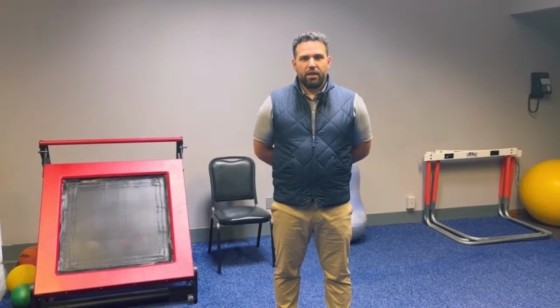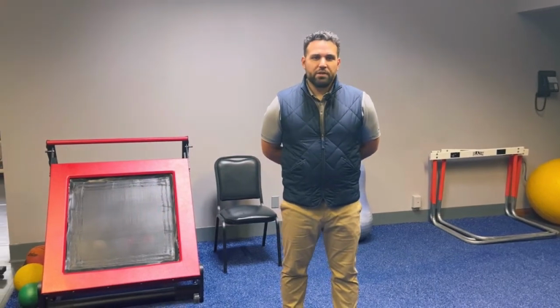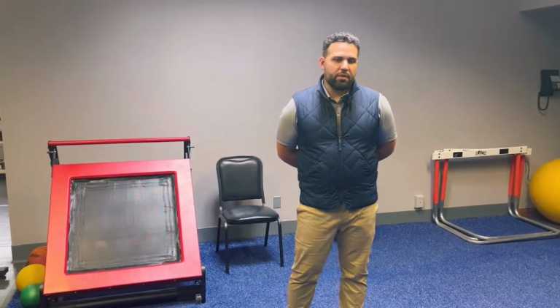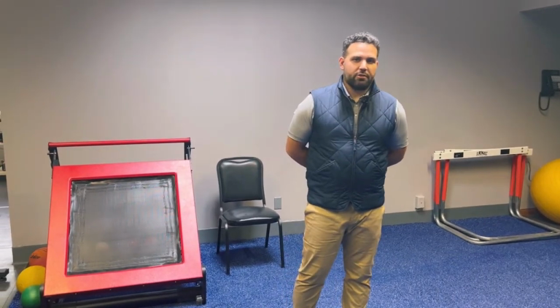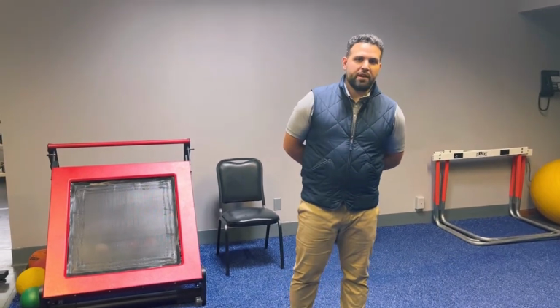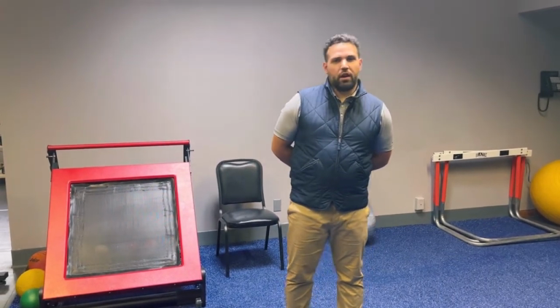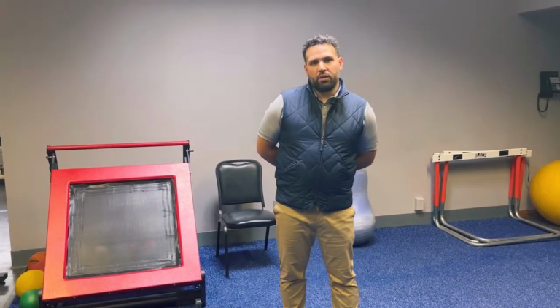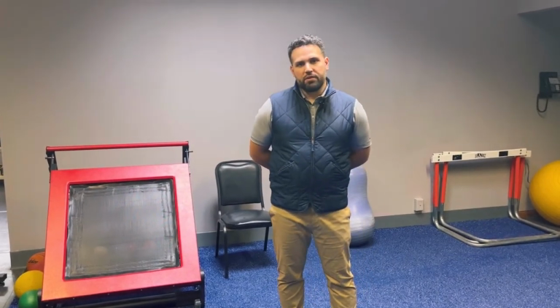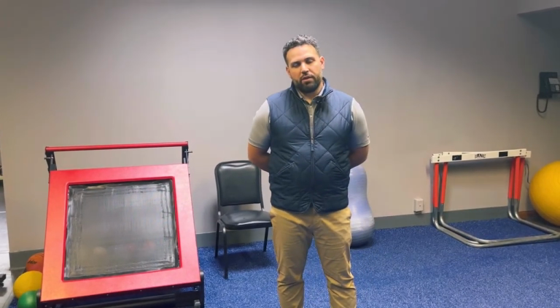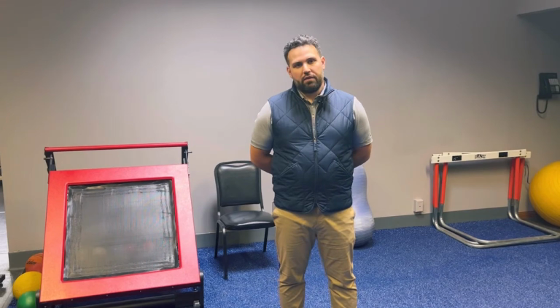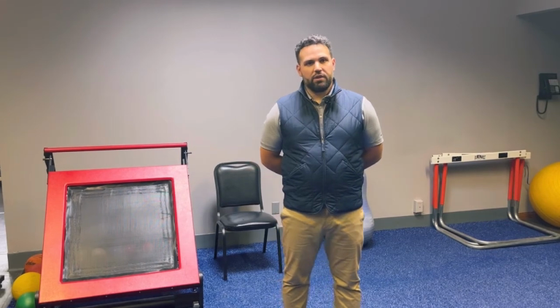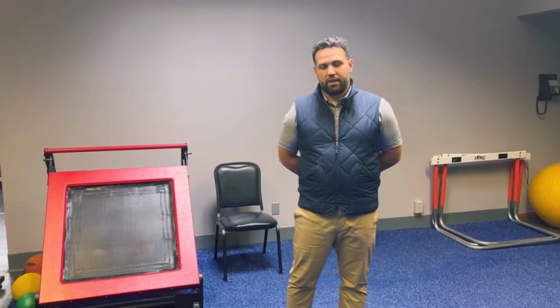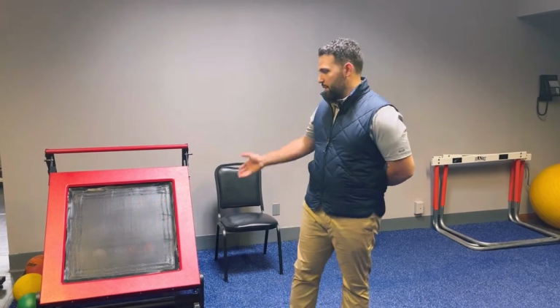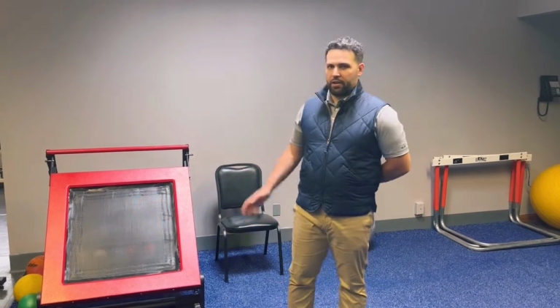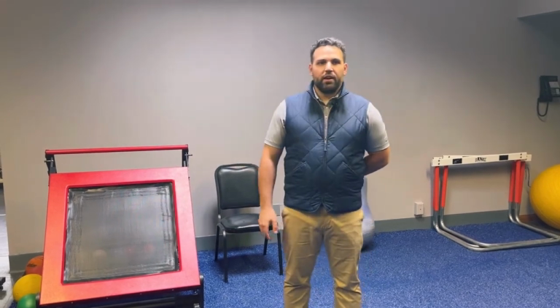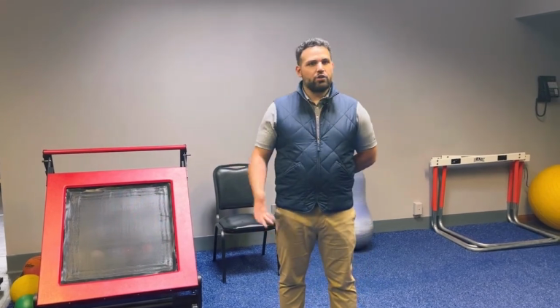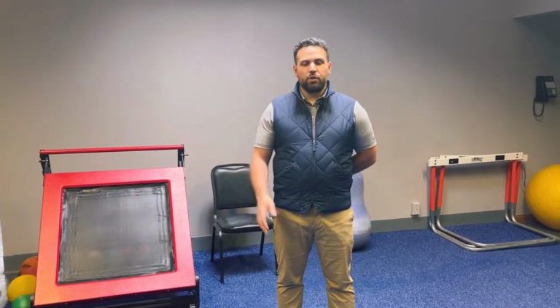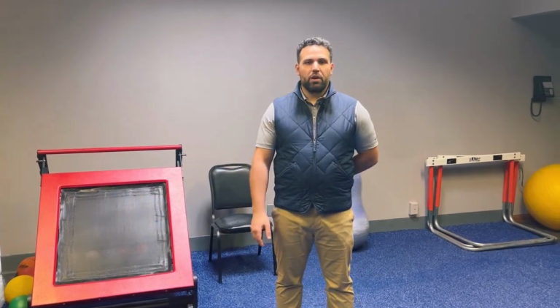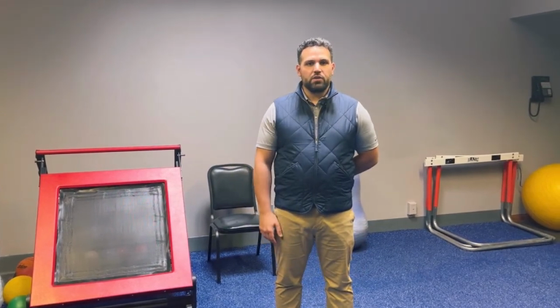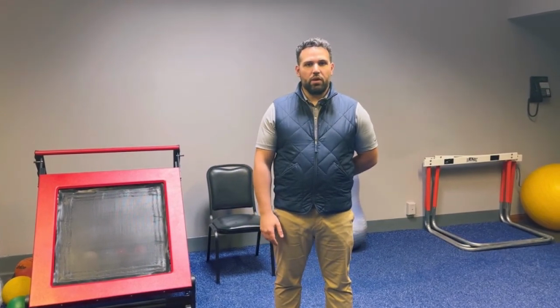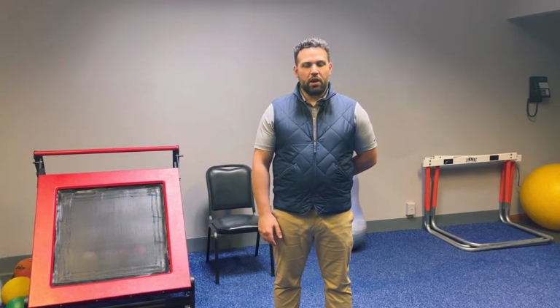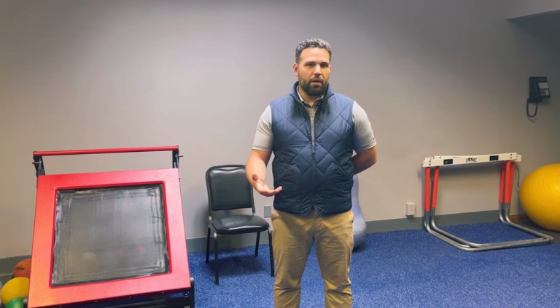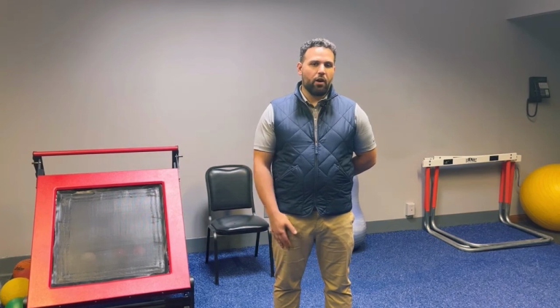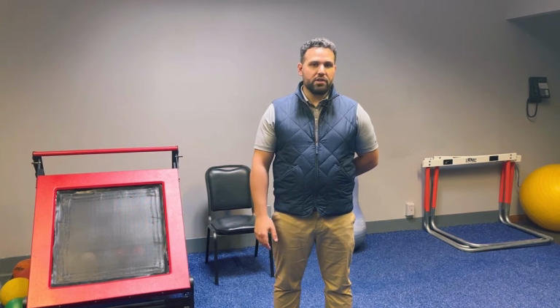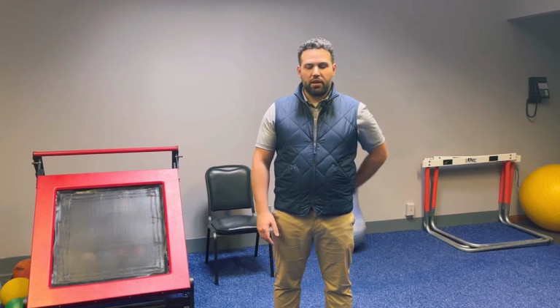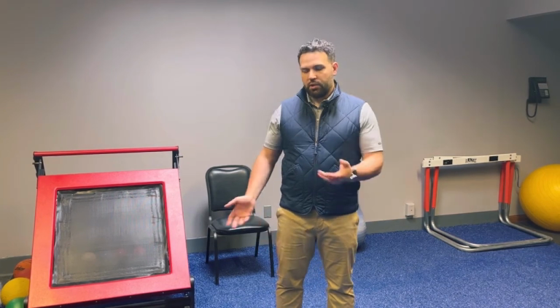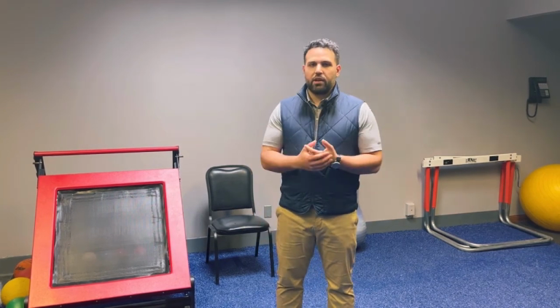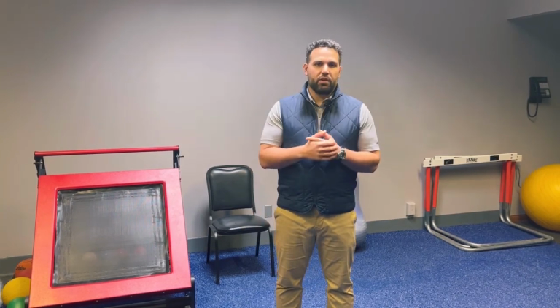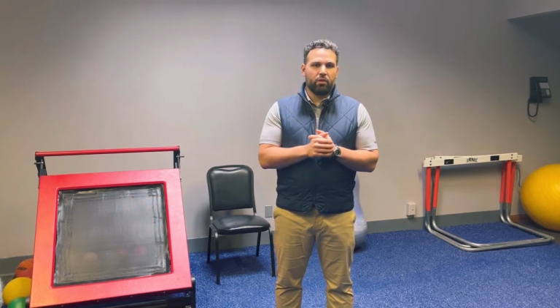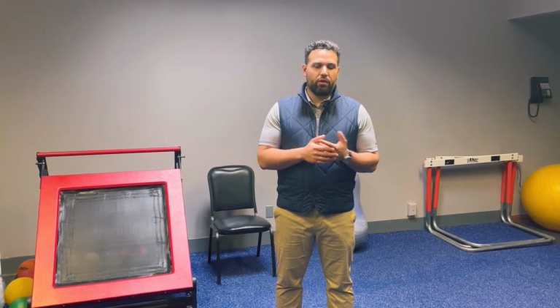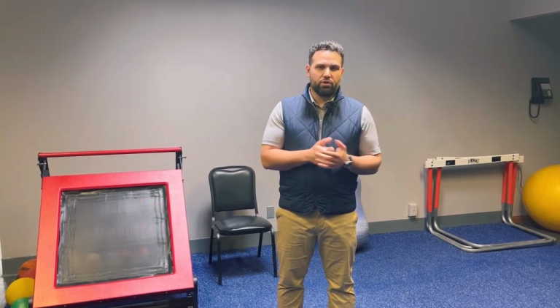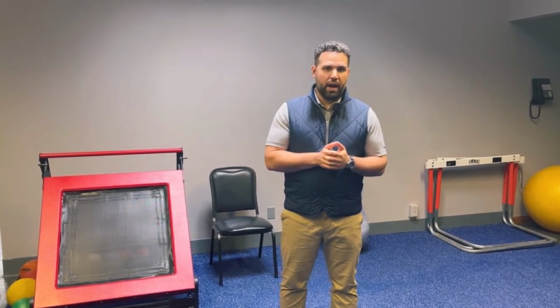Hey everyone, this is Bobby from Angela Rehab. Today I want to highlight one of our pieces of equipment that we have in our facility — our rebounder — and show you a few things we can use it for to help our patients. It really is a nice piece of equipment that we're very fortunate to have.